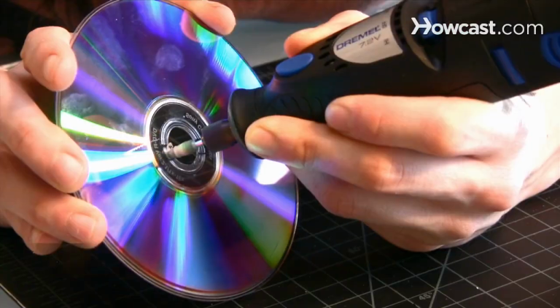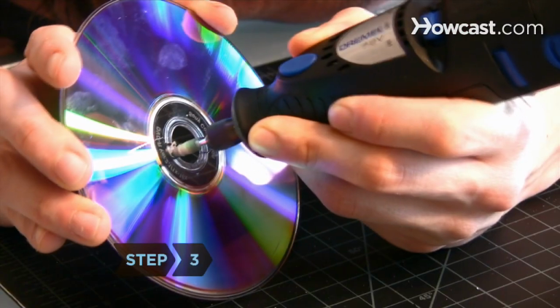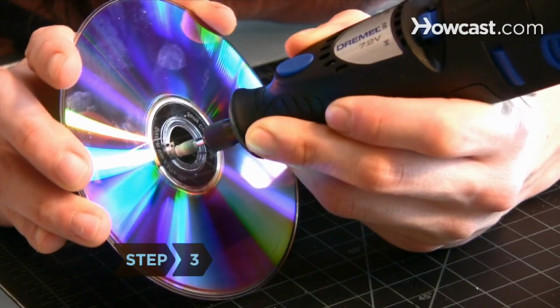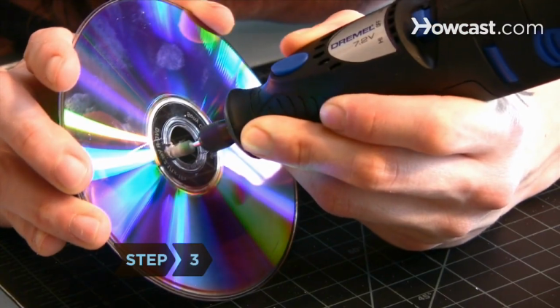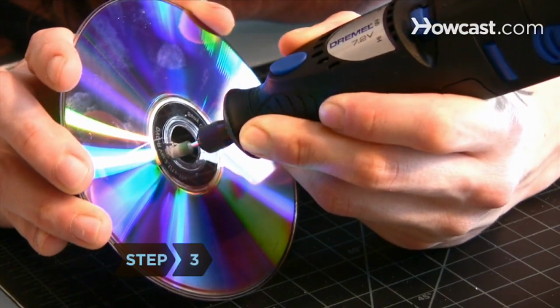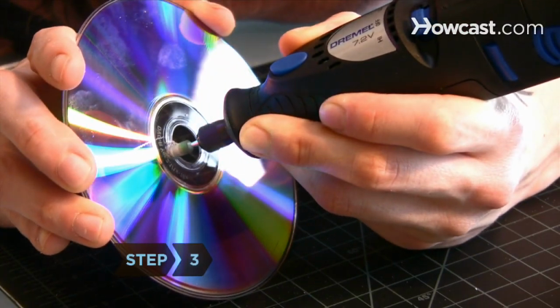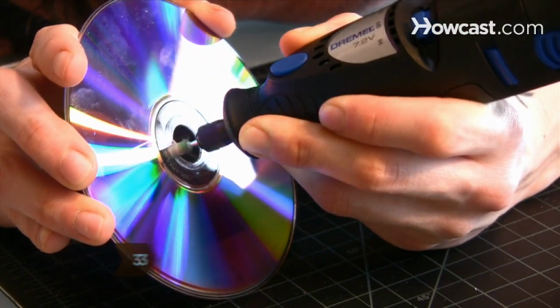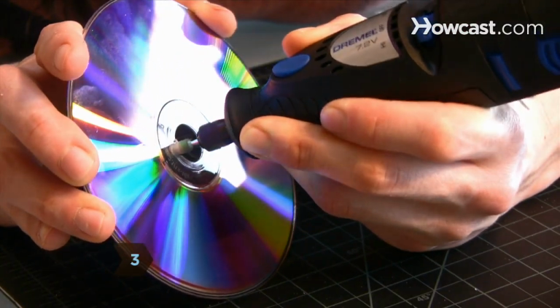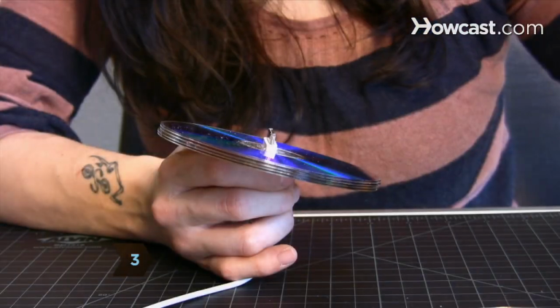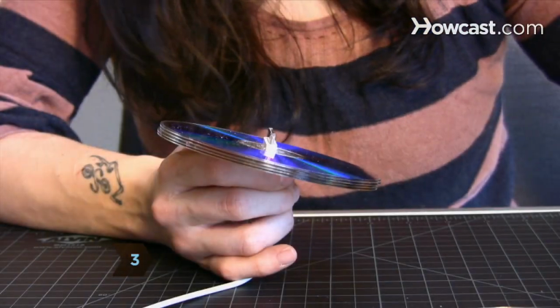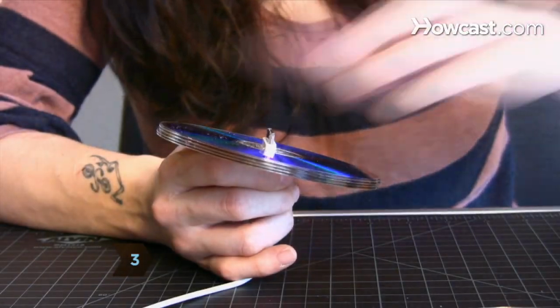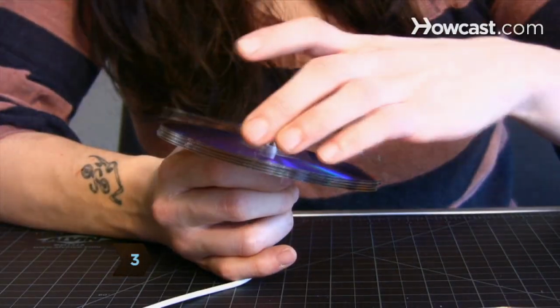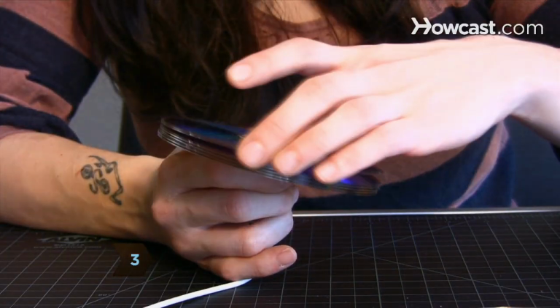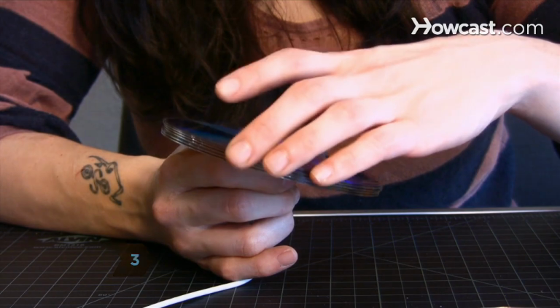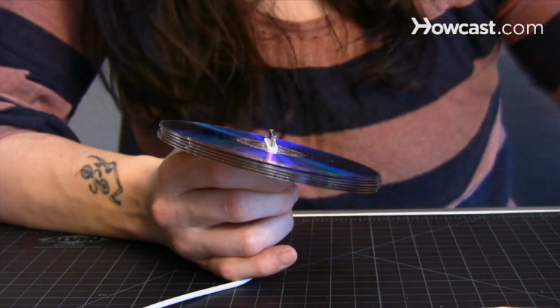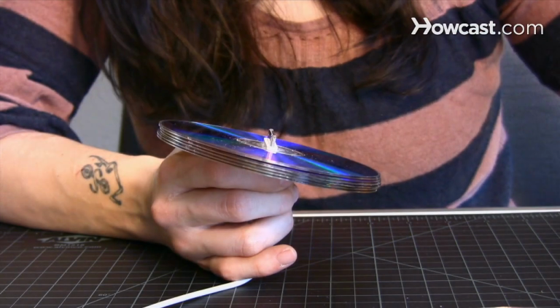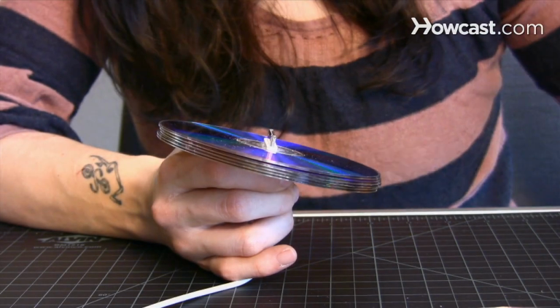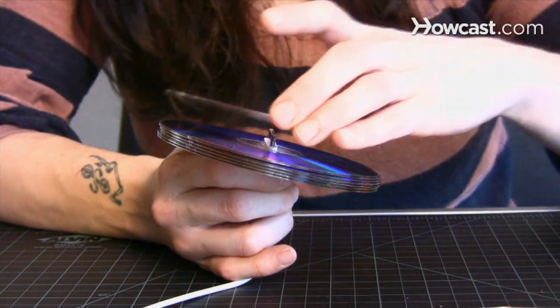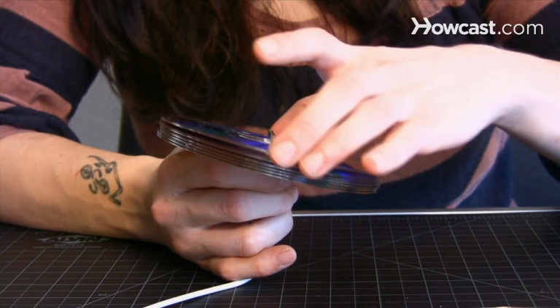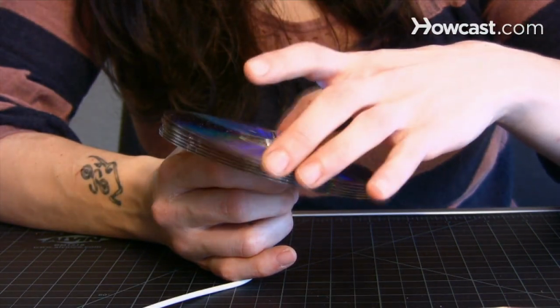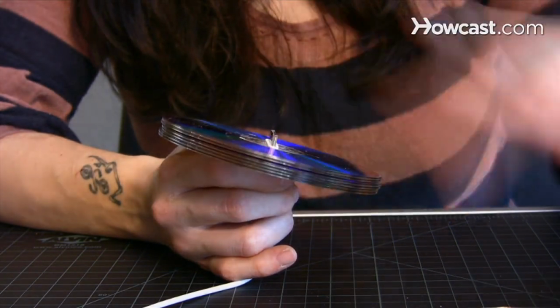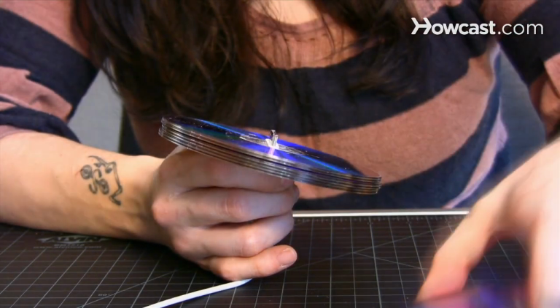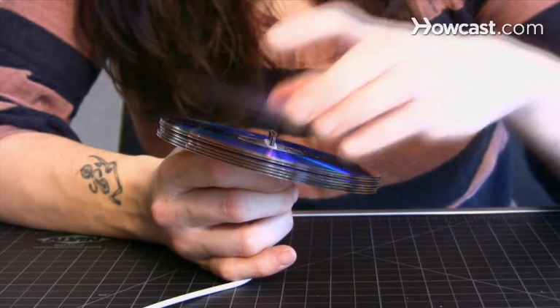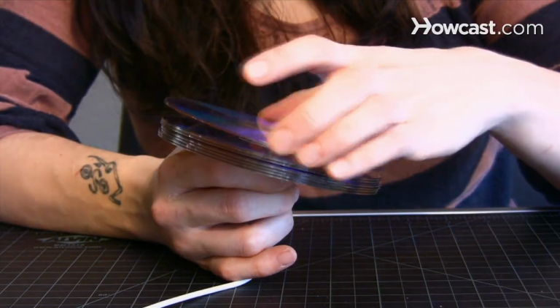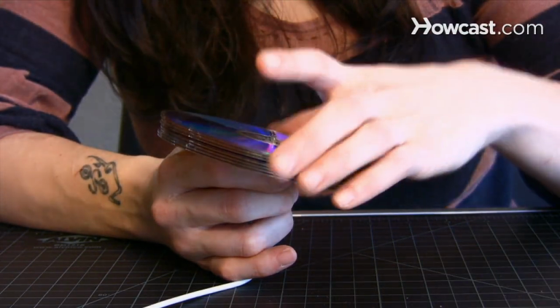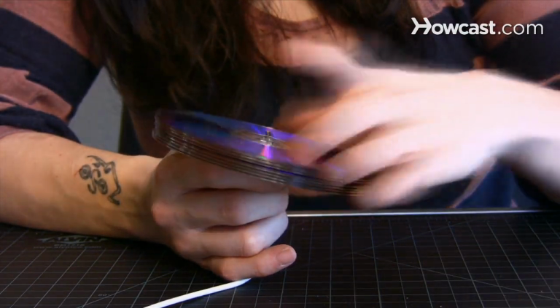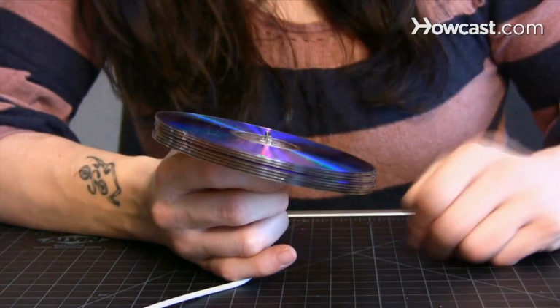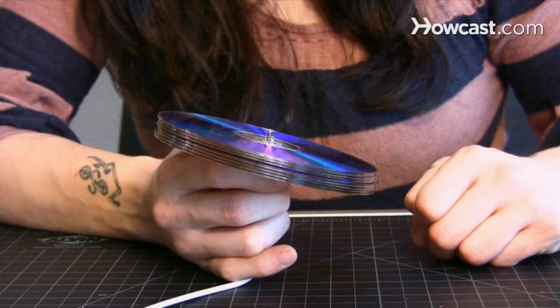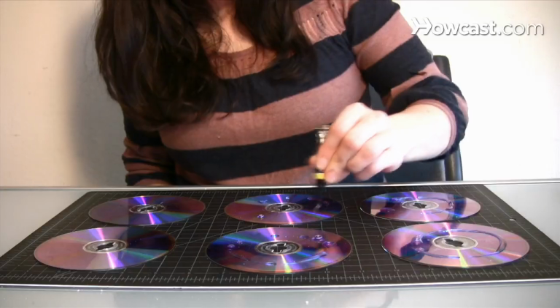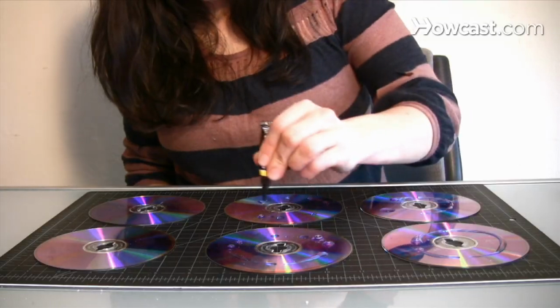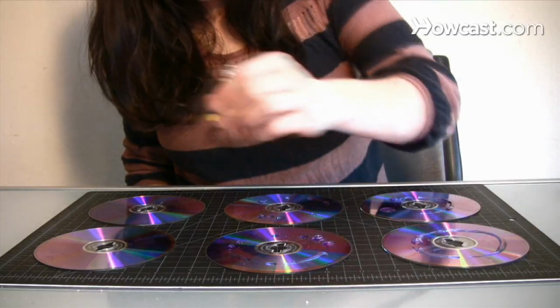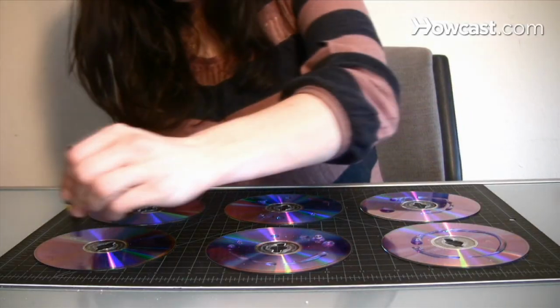Step 3. Repeat on successive disks until there are enough disks that, when stacked, they are flush with the bottom of the connector and allow the cable to lie flat across the bottom disk. Then glue the disks together.